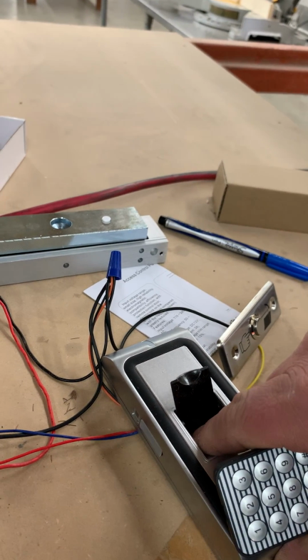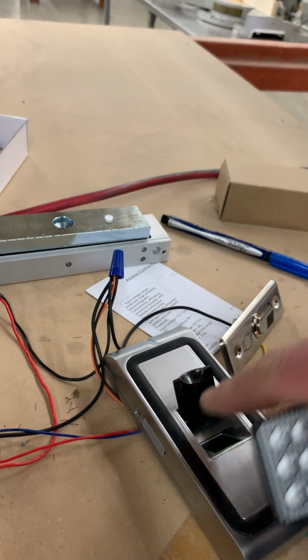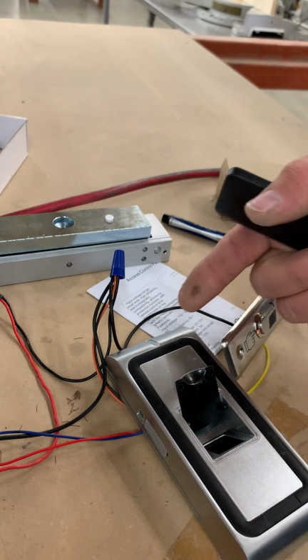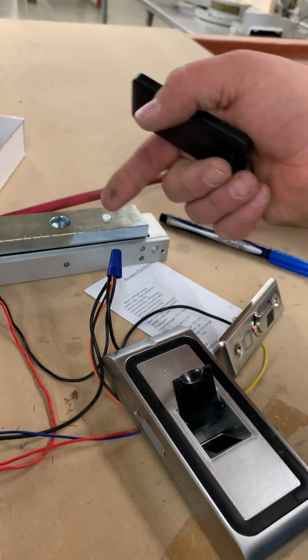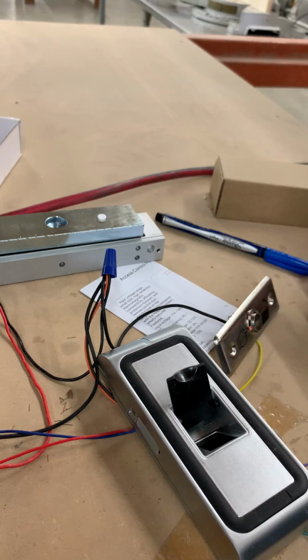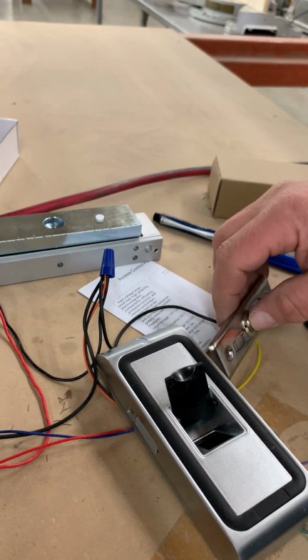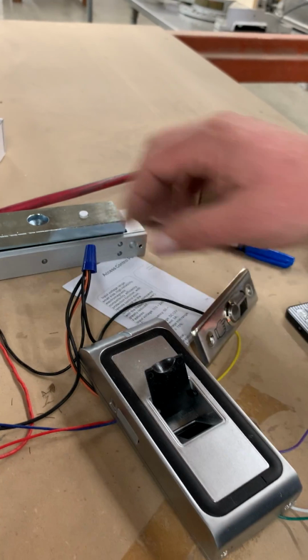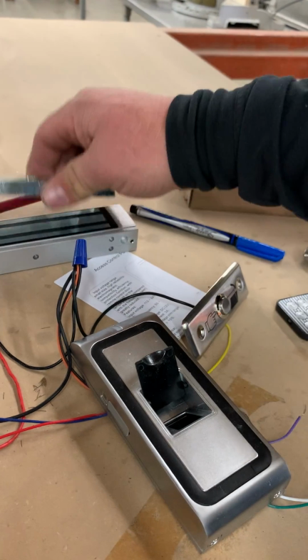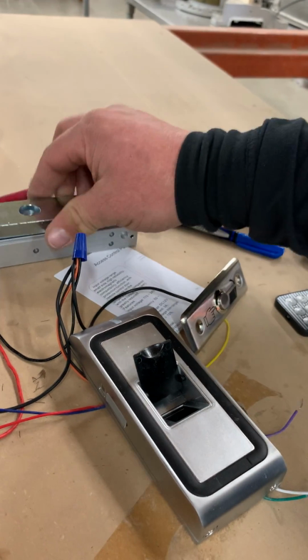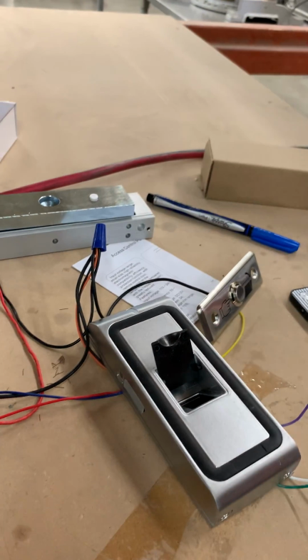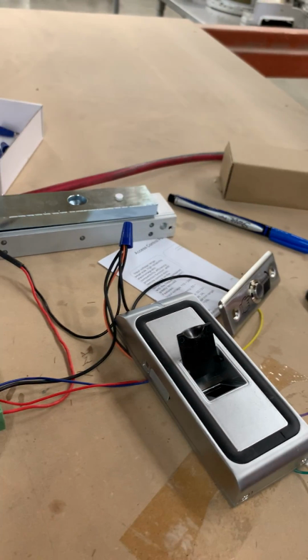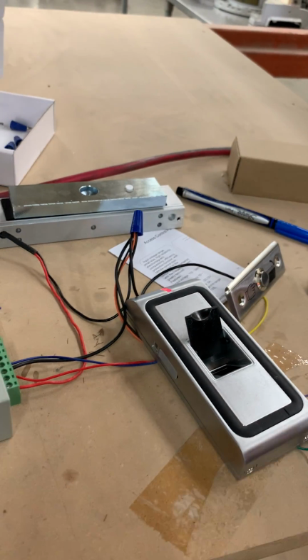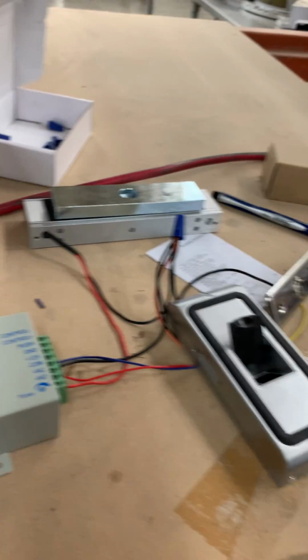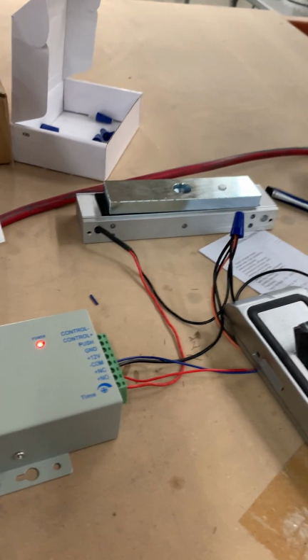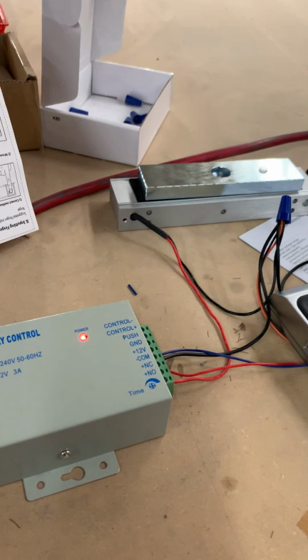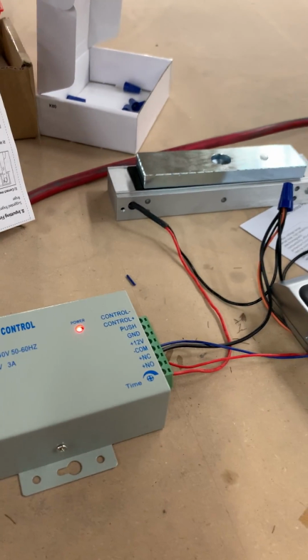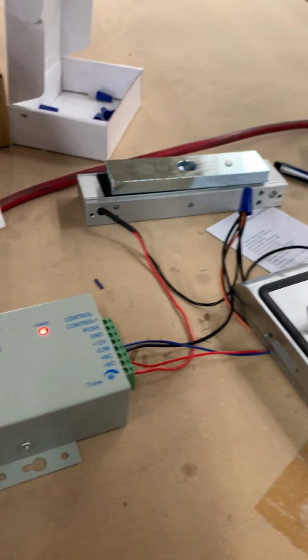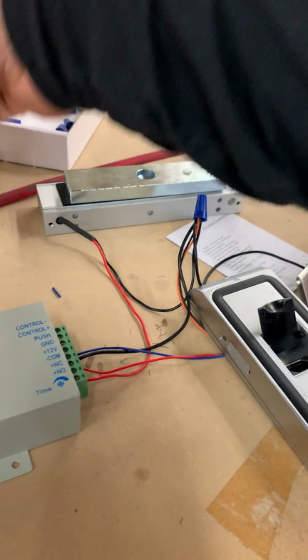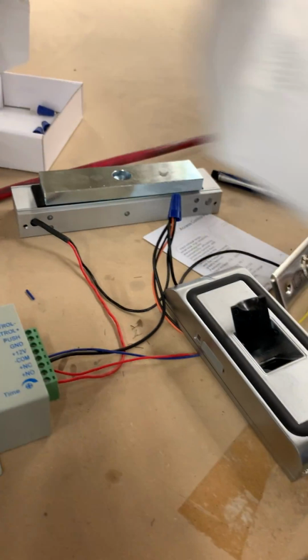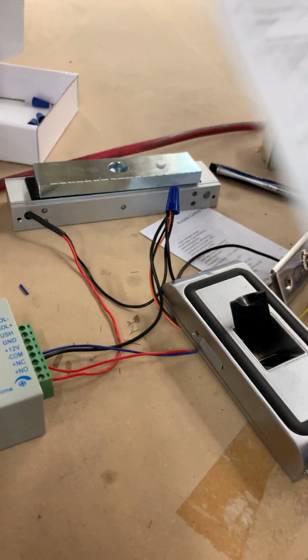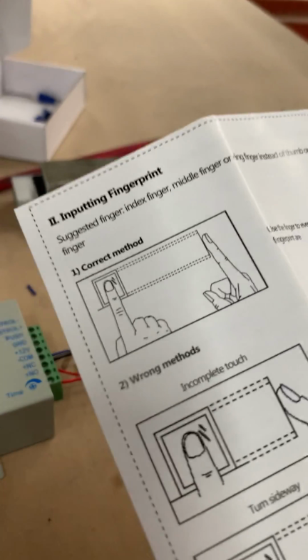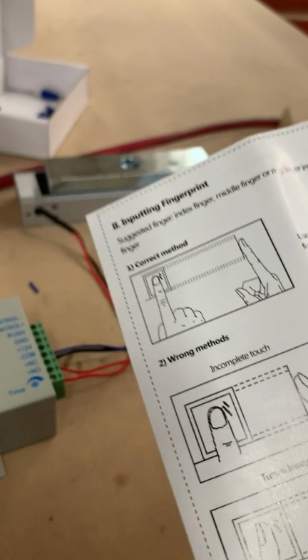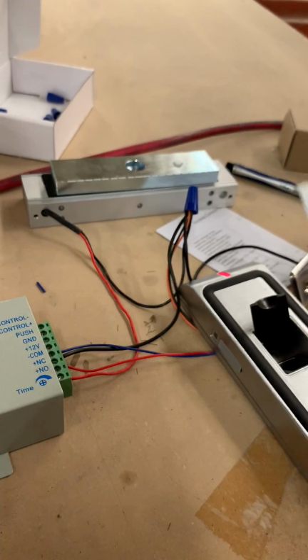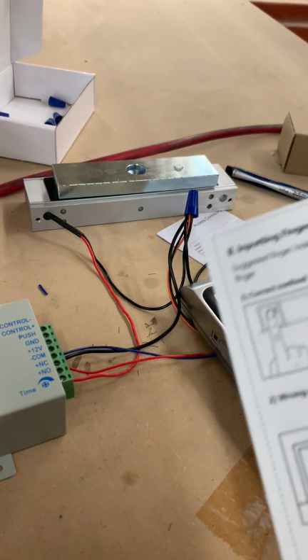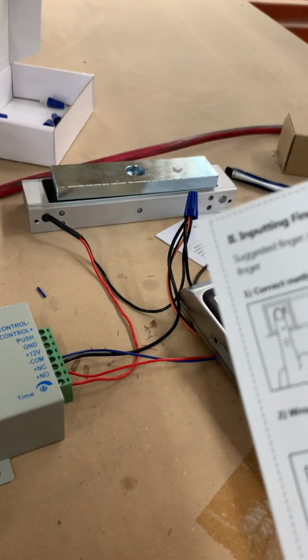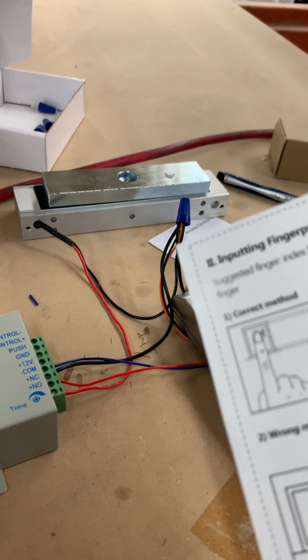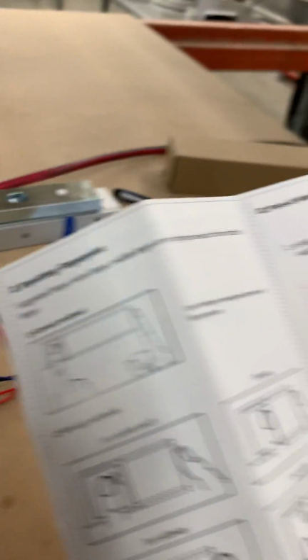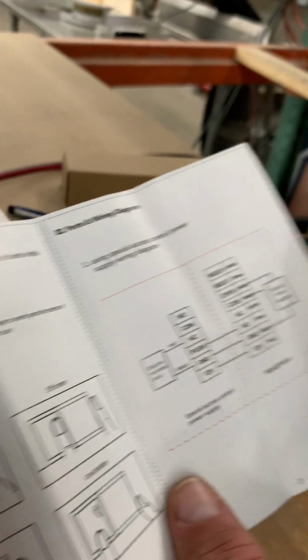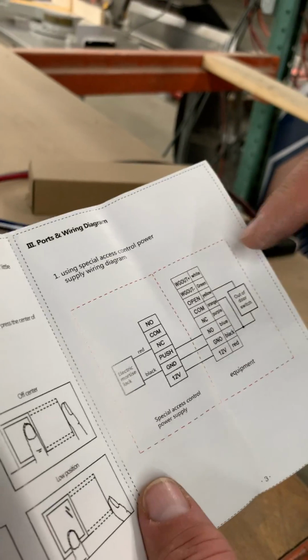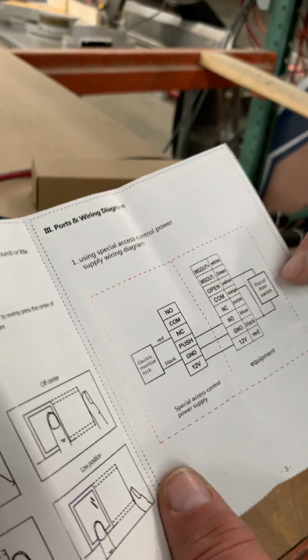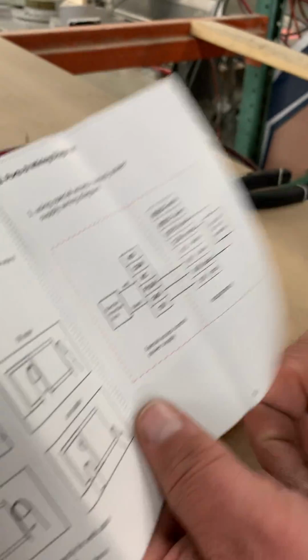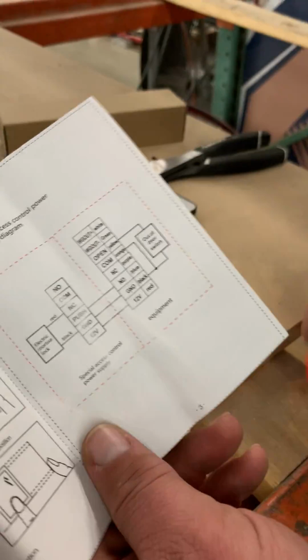So there's power here and it works. This works. That's how you wire it. Perfect.